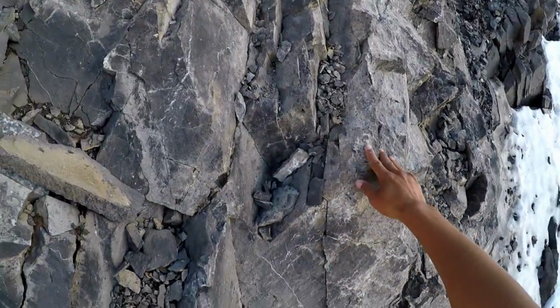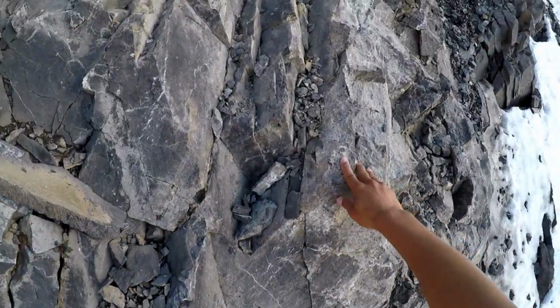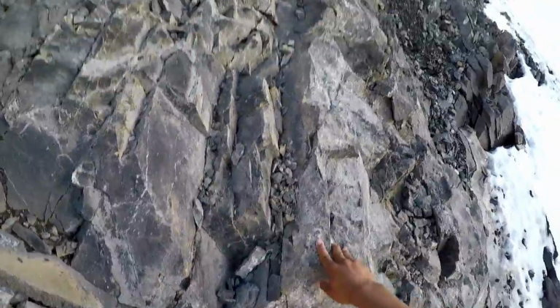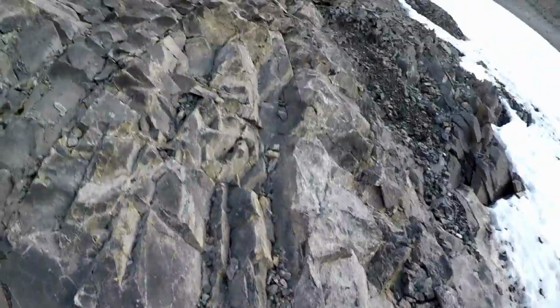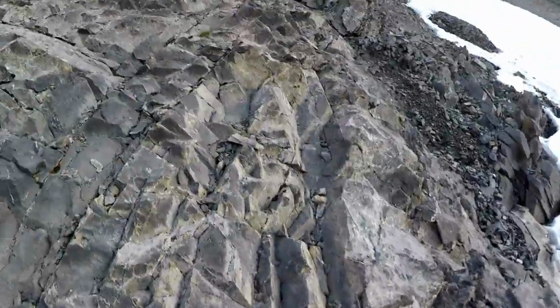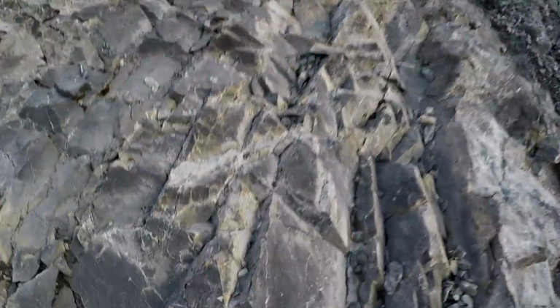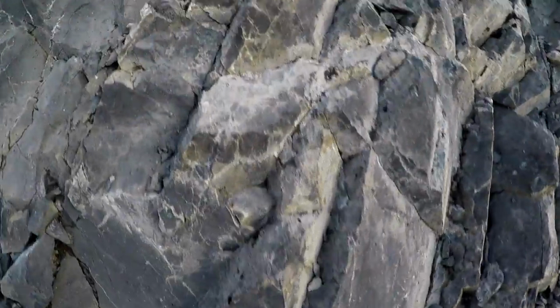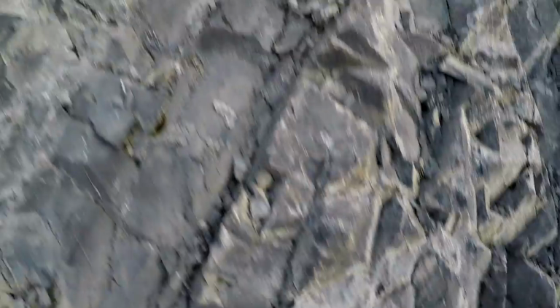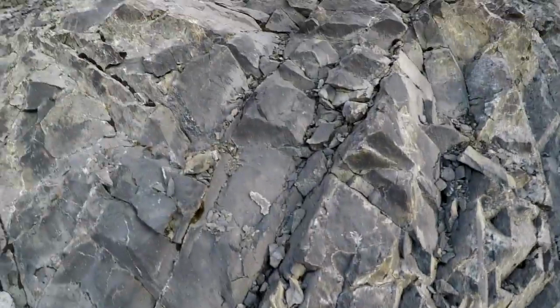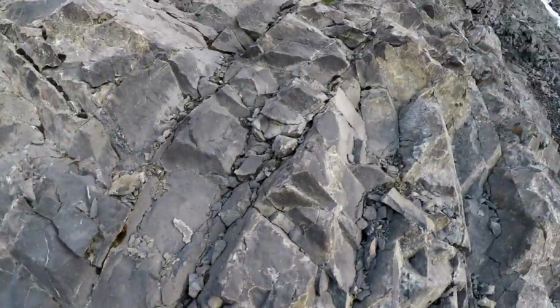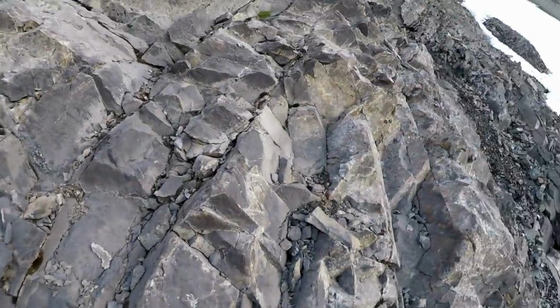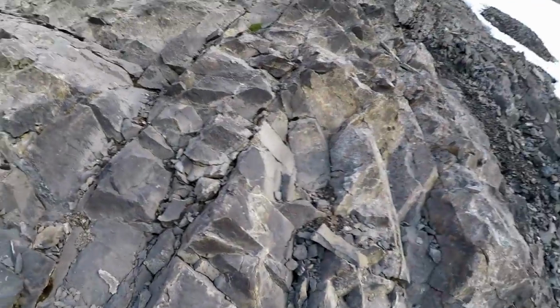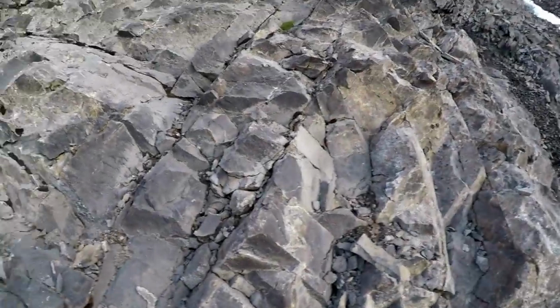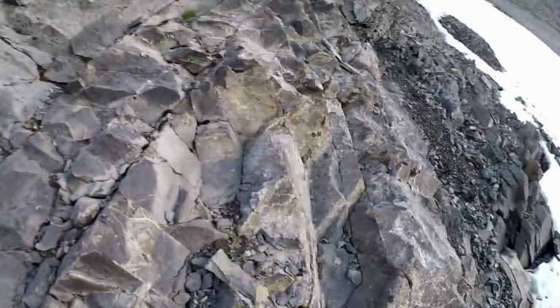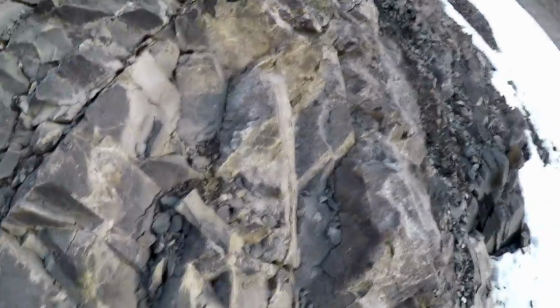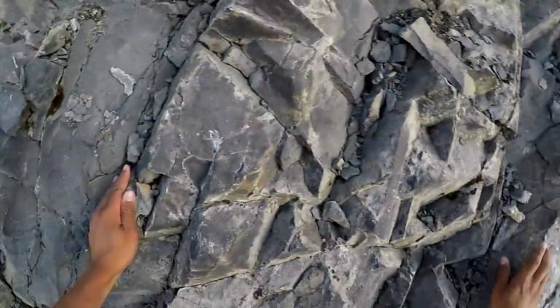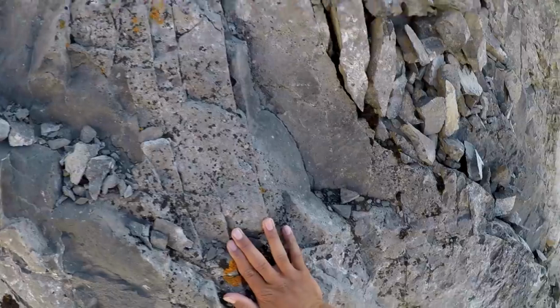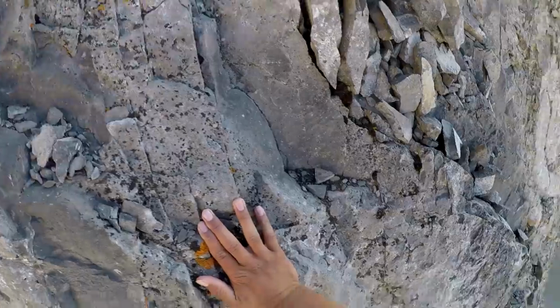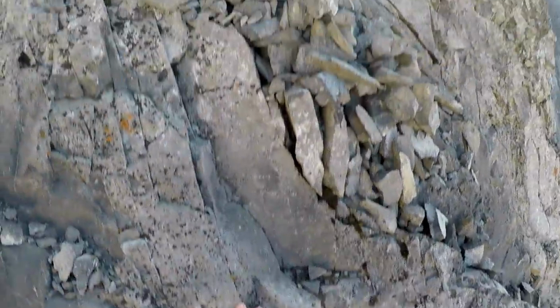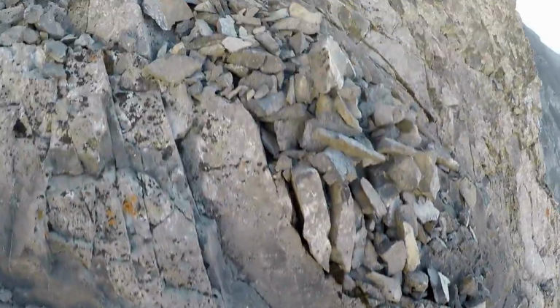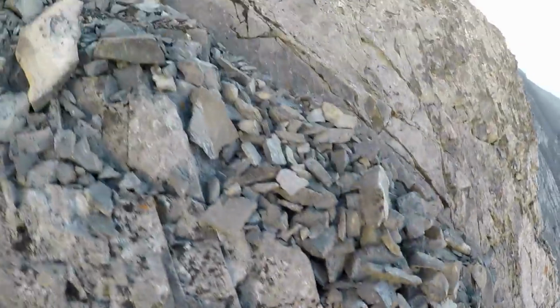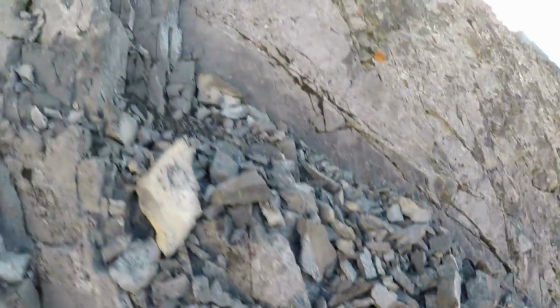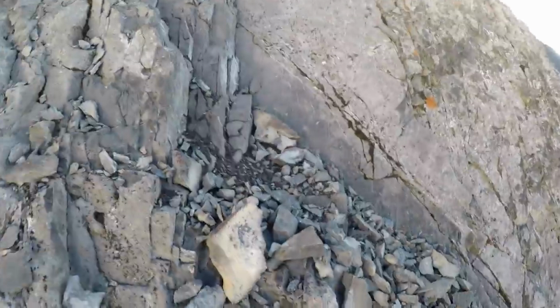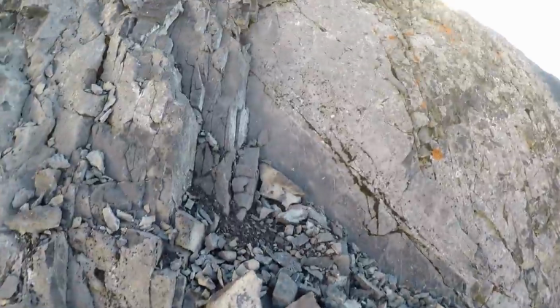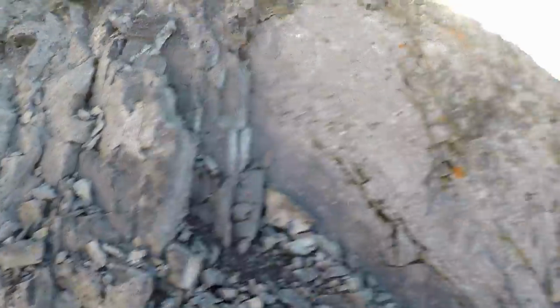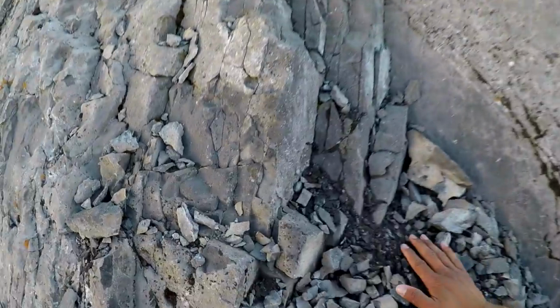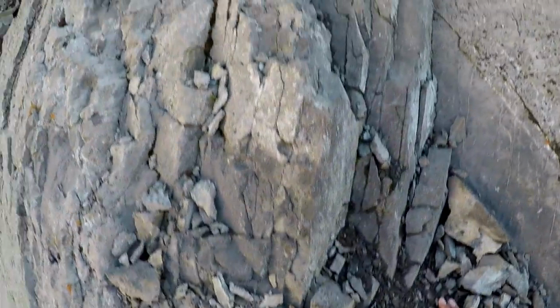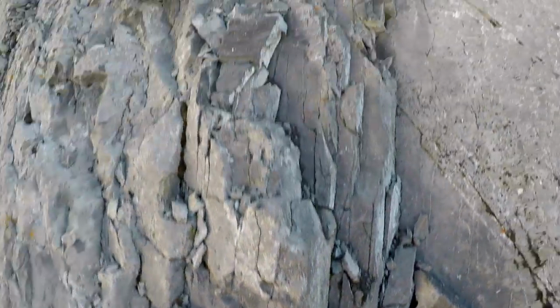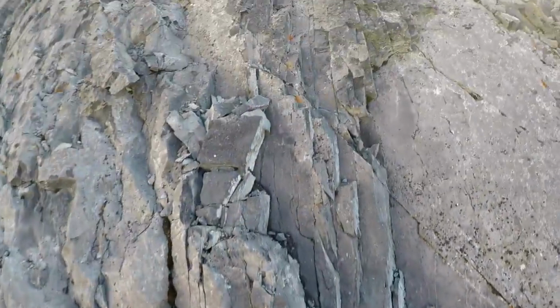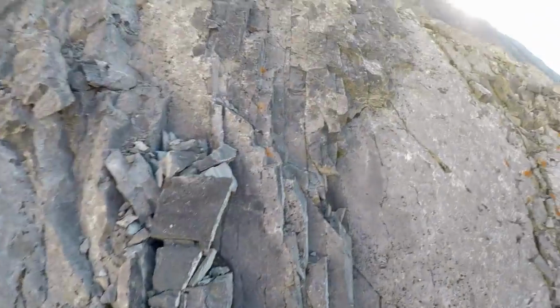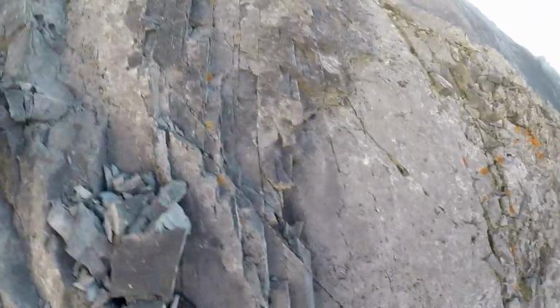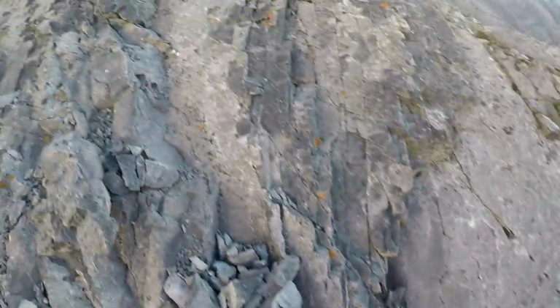Although this section still looks like loose terrain, the ascent wasn't actually too bad, but the descent was incredibly slow going.